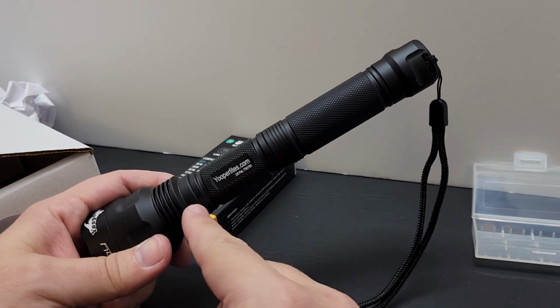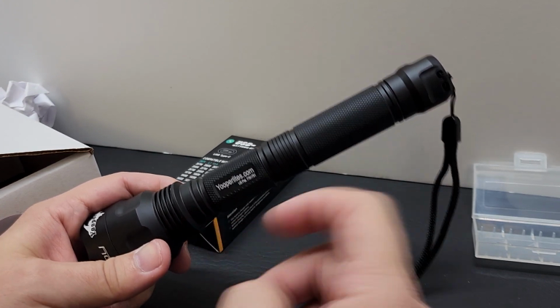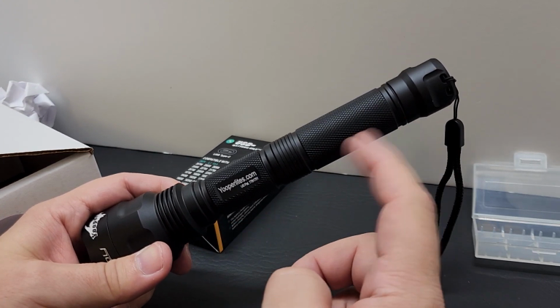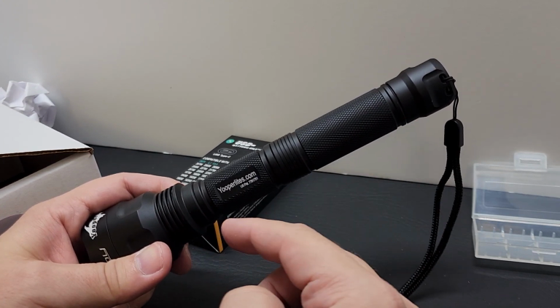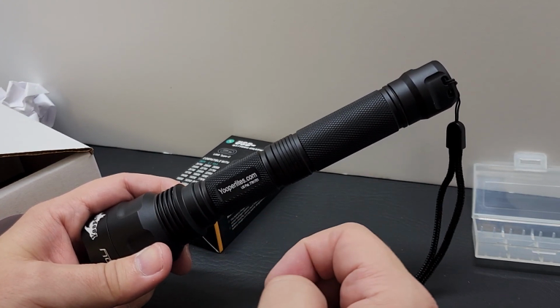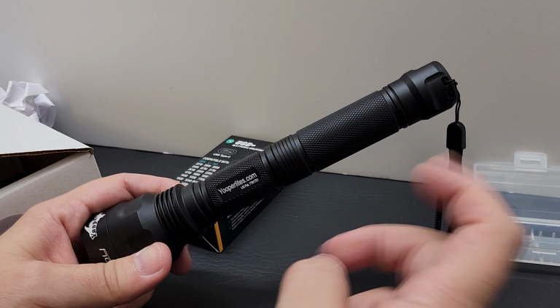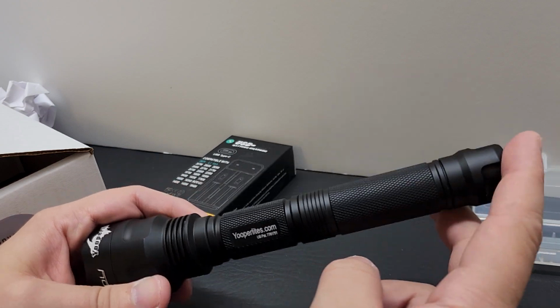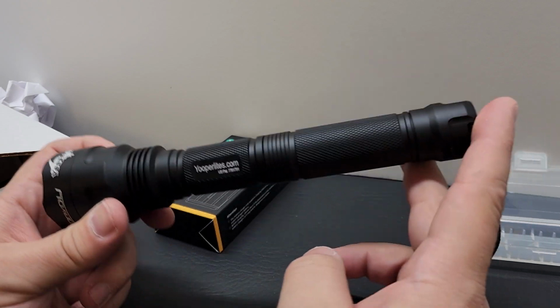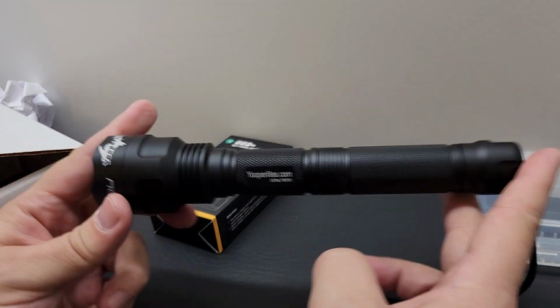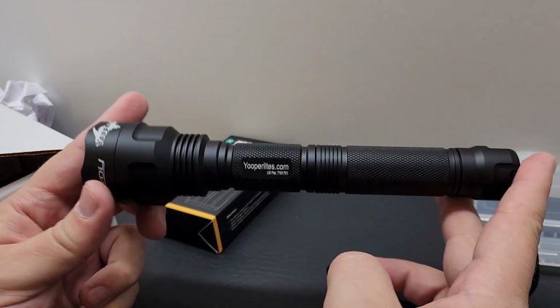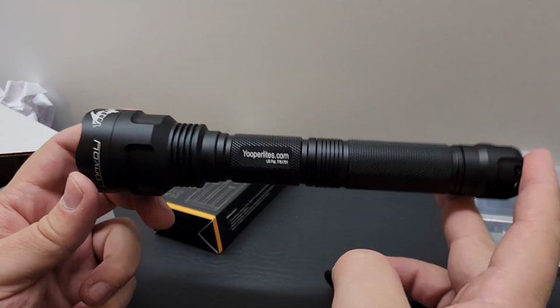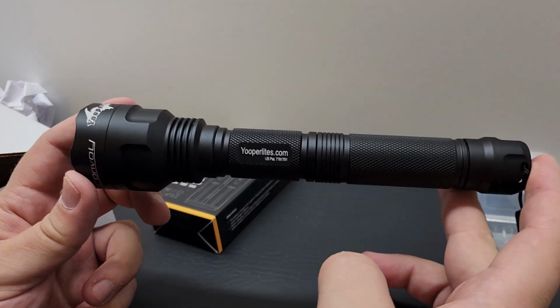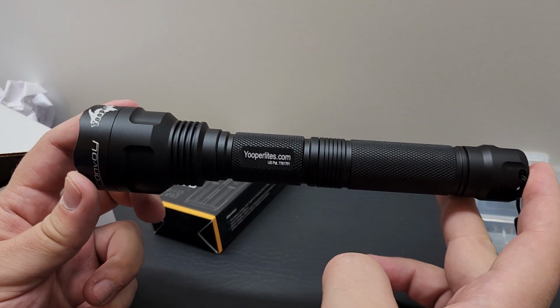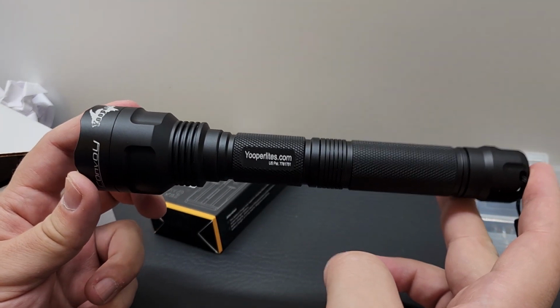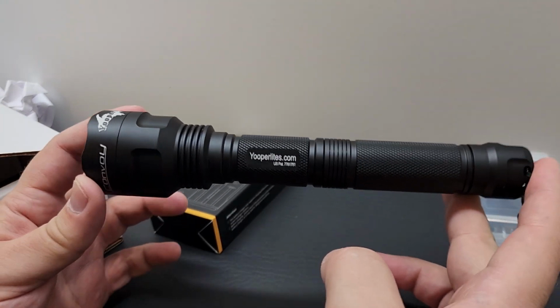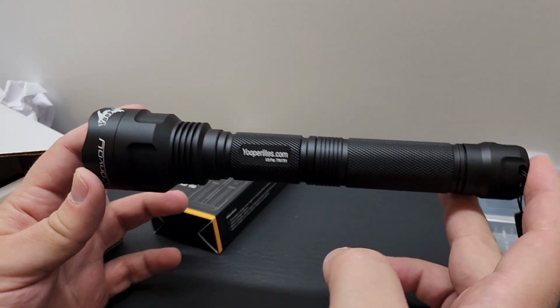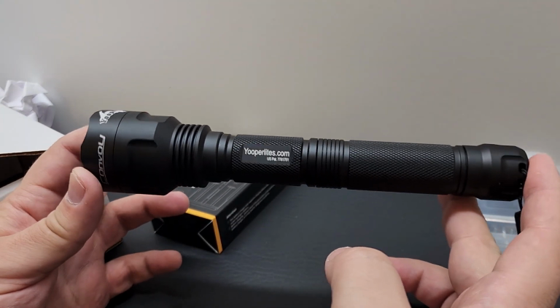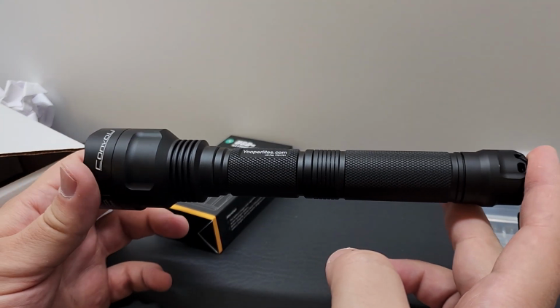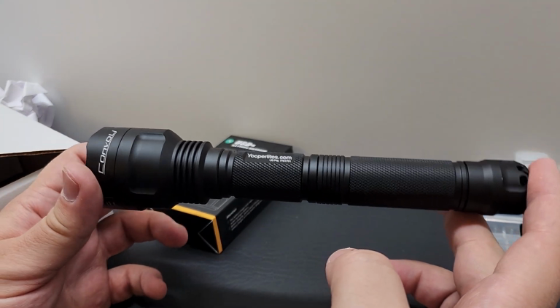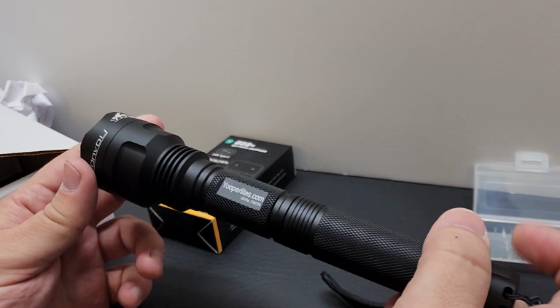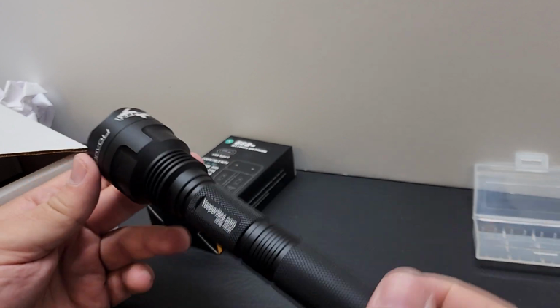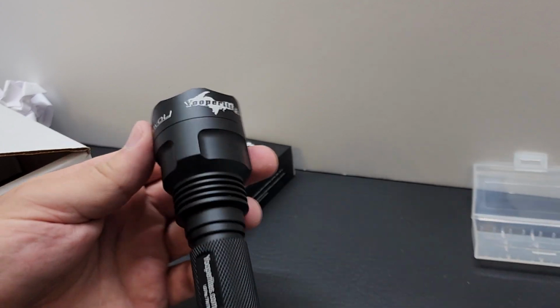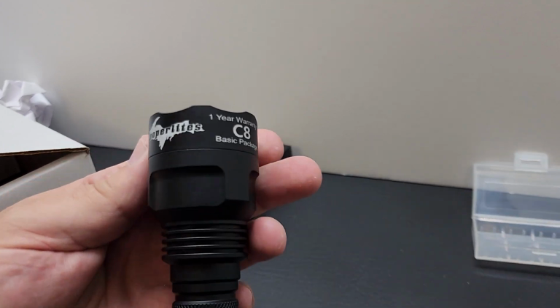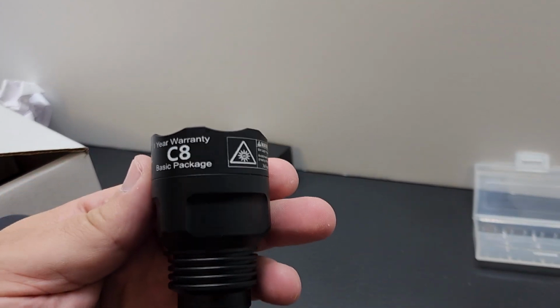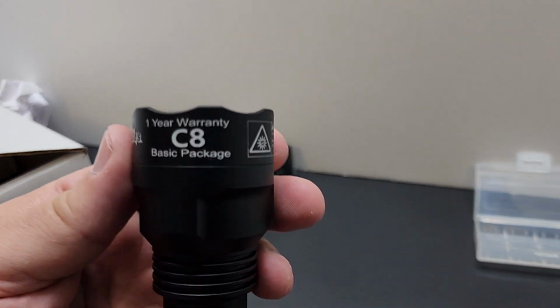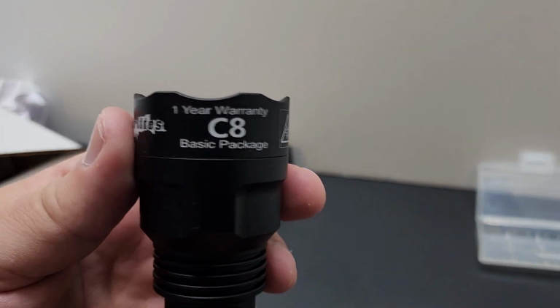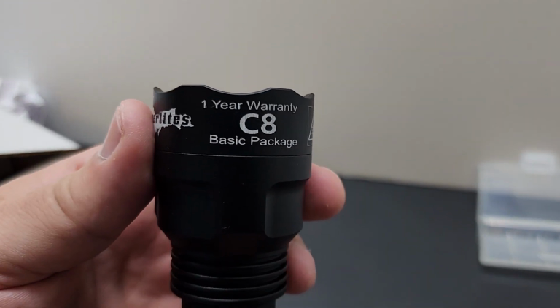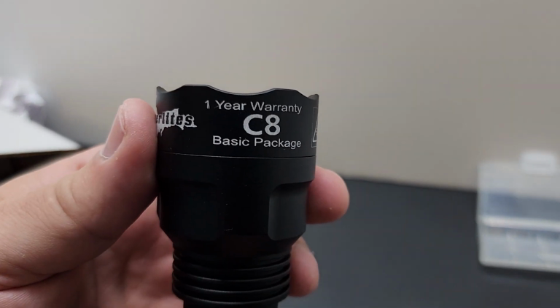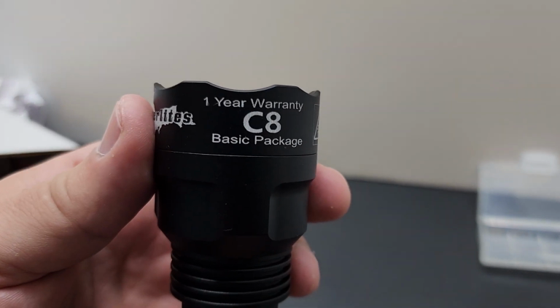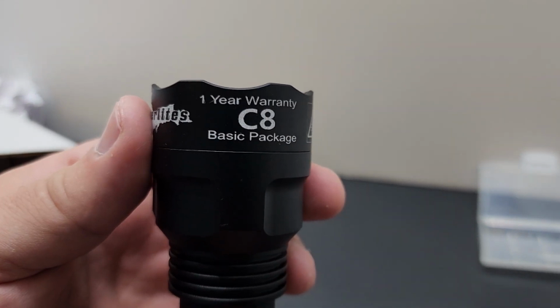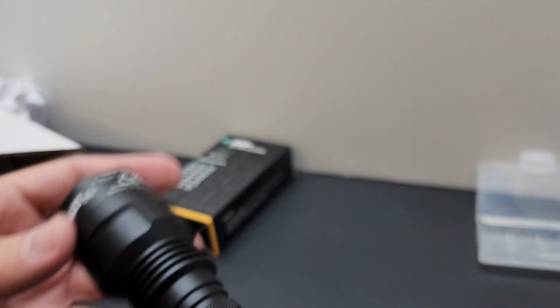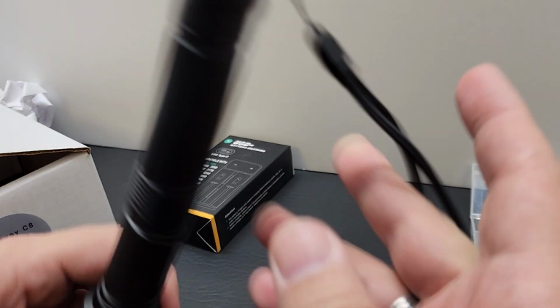If your light is not working: first, clean the threads and reassemble properly. Second, make sure your batteries are fully charged. Third, make sure both batteries are facing the correct way — I've had so many people bring a flashlight into my shop with nothing wrong with it; it's user error. If it still doesn't work after trying these steps, get in touch with me and you can send it back. It has a one-year warranty. Thanks for tuning in and we'll see you next time.